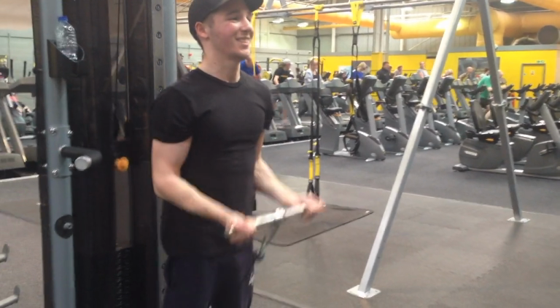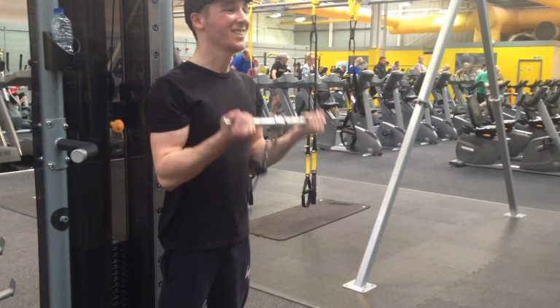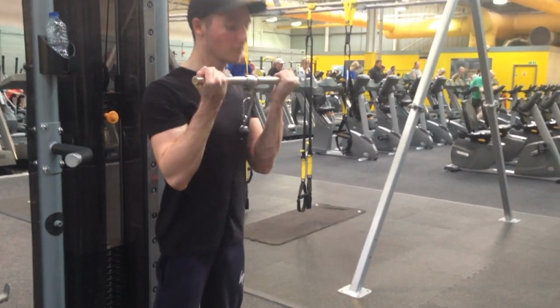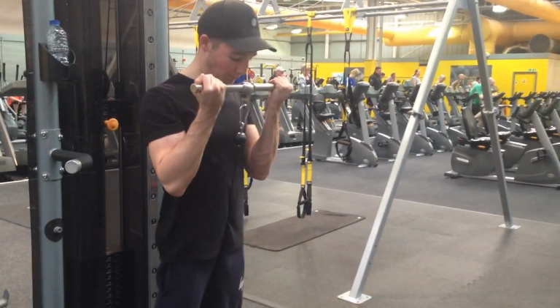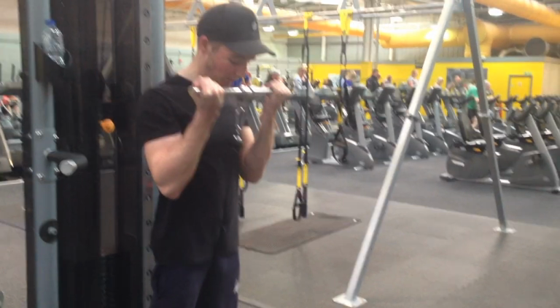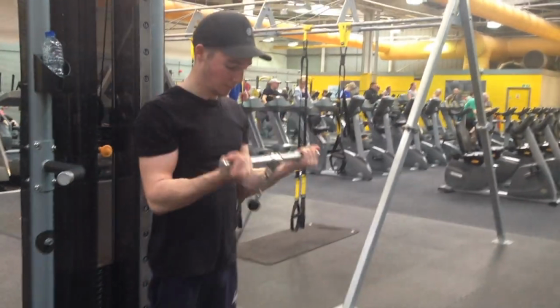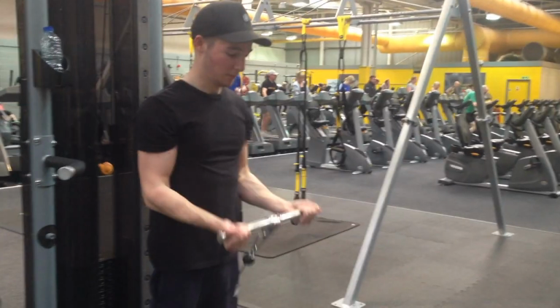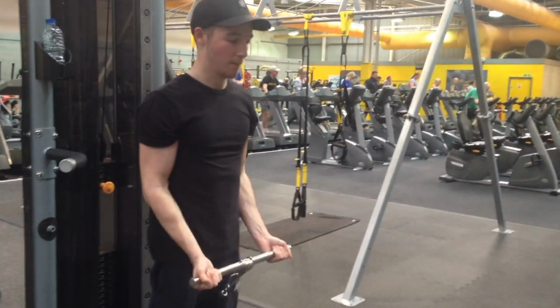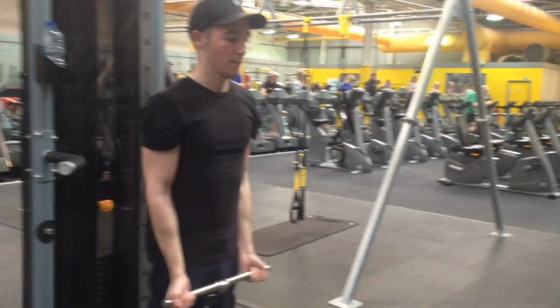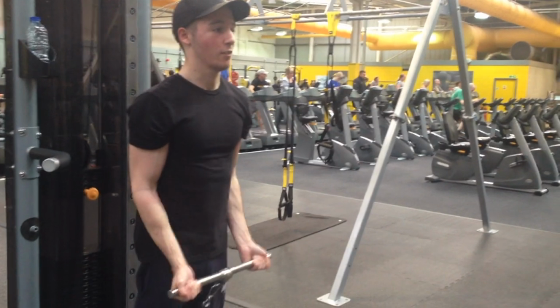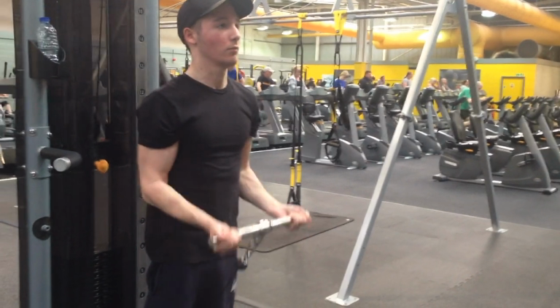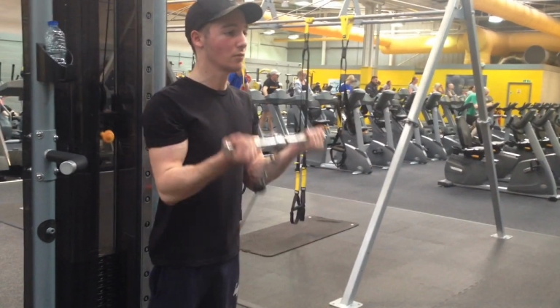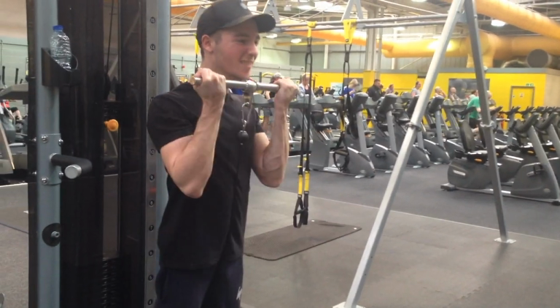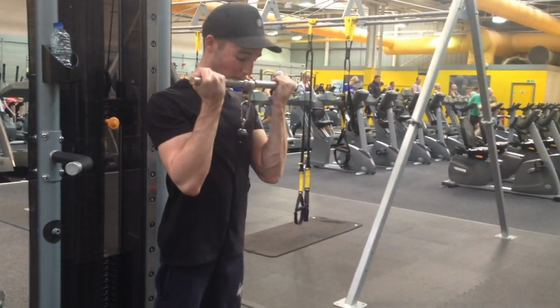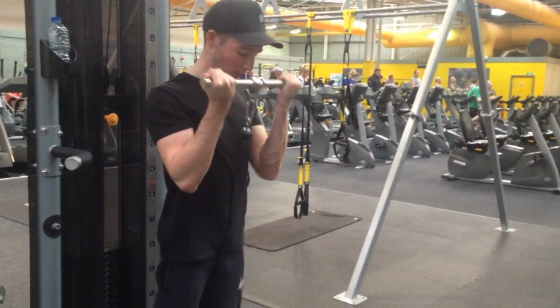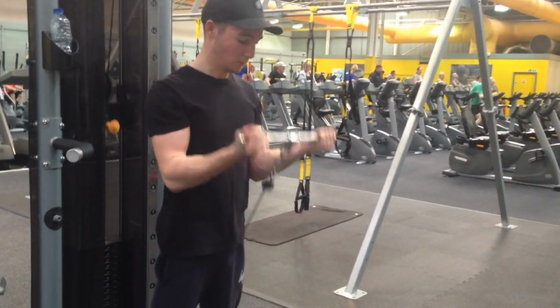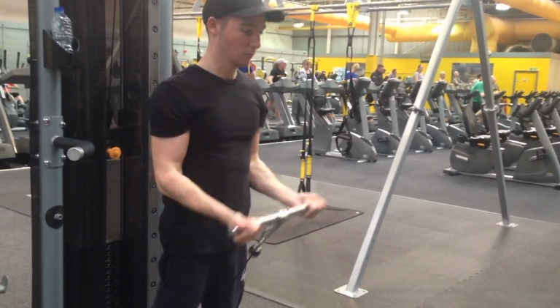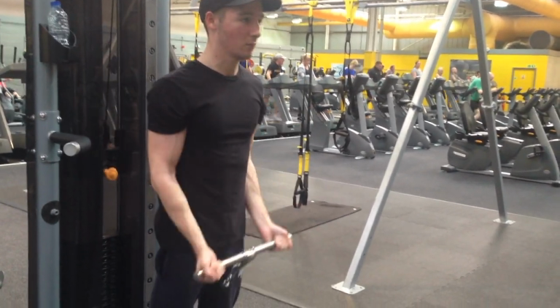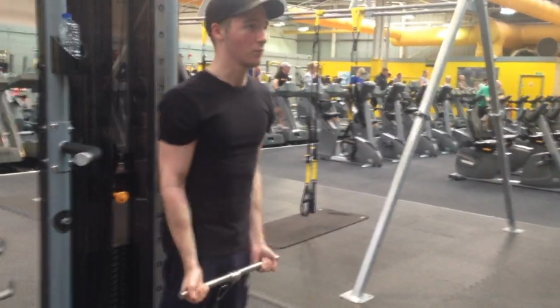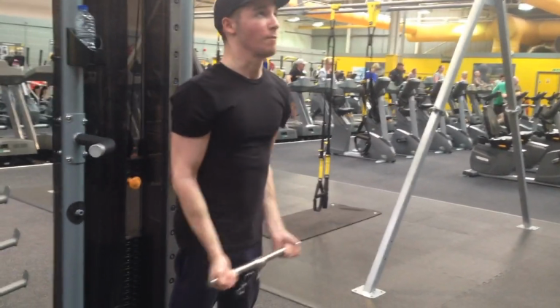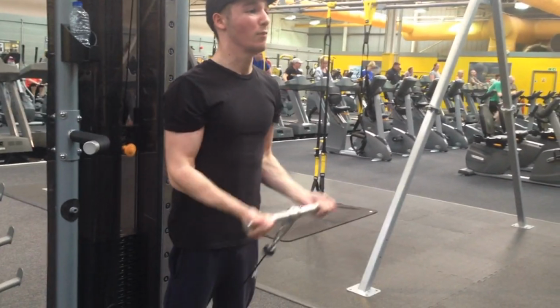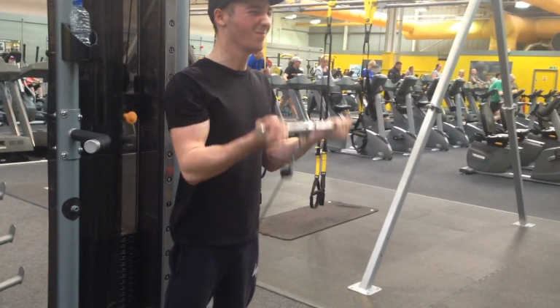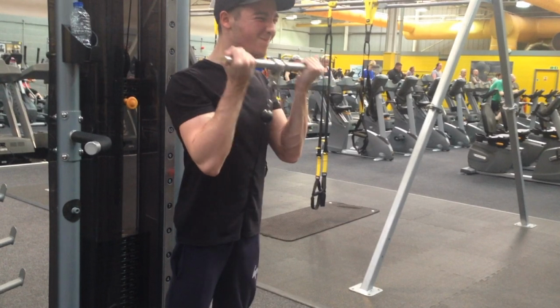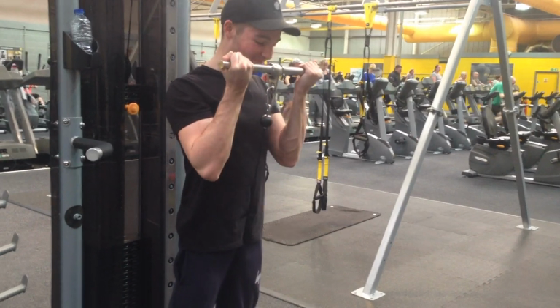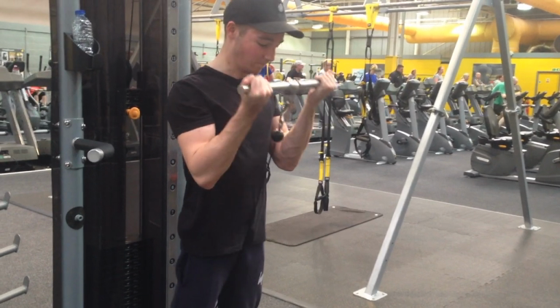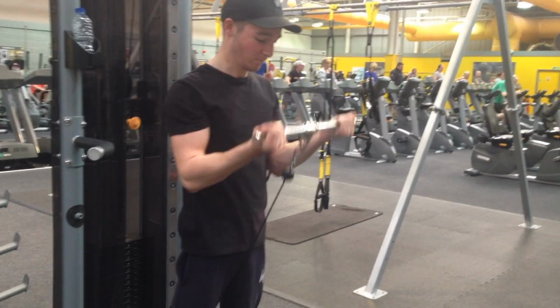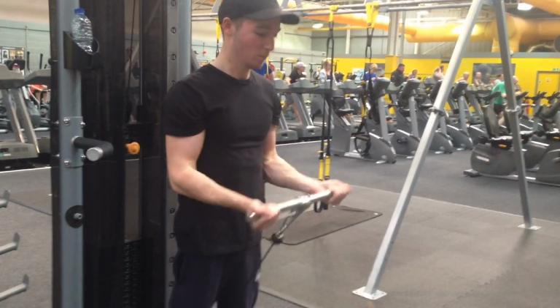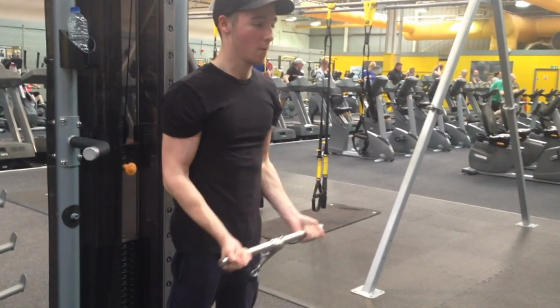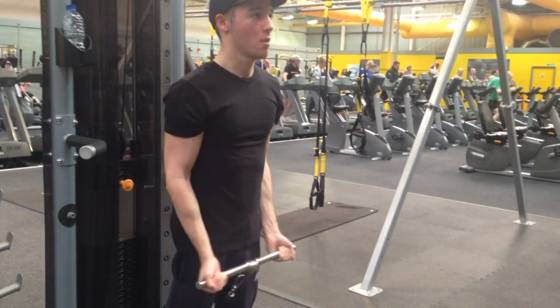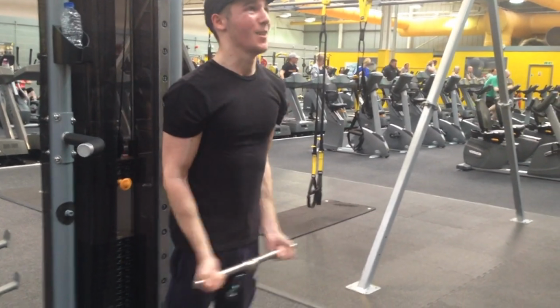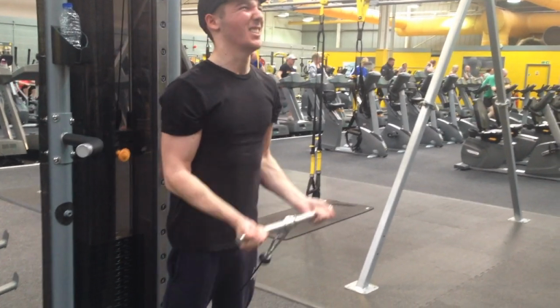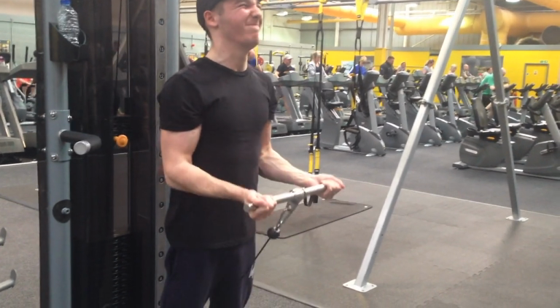It is a superset so I'm going to be supersetting it with just standard cable curls, and this really blasts the biceps. I do 3 sets in total and on that last set I do a big drop set.